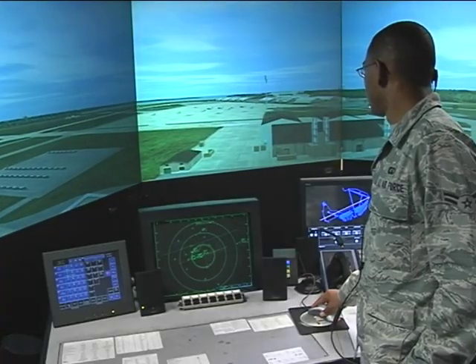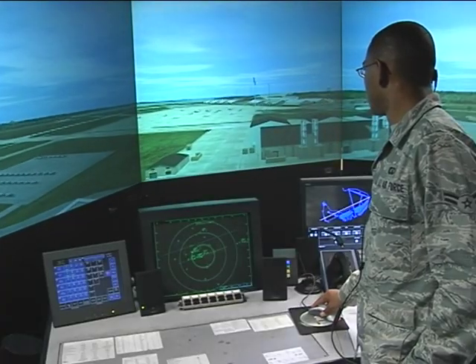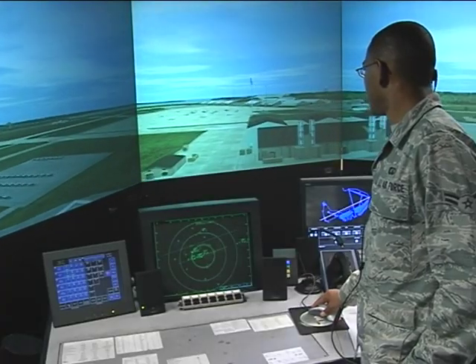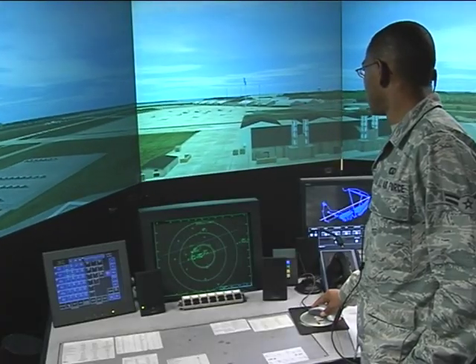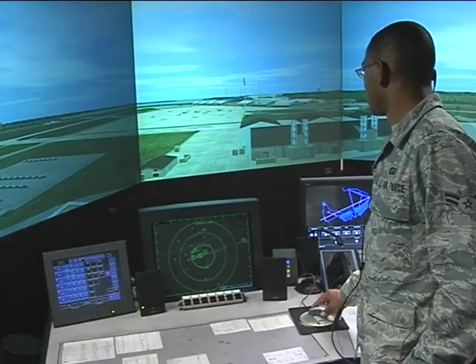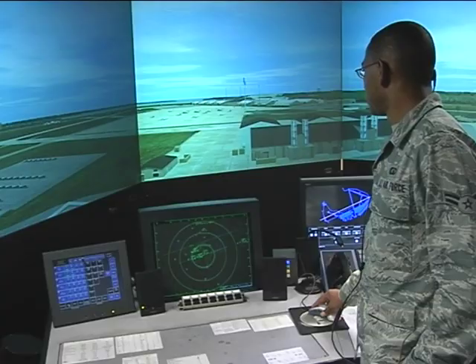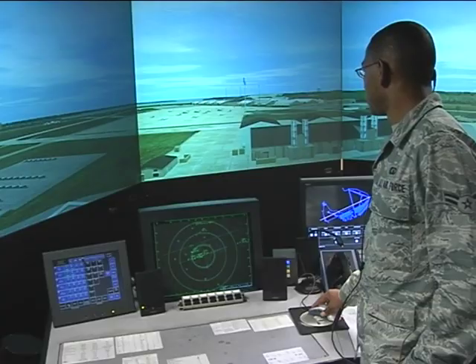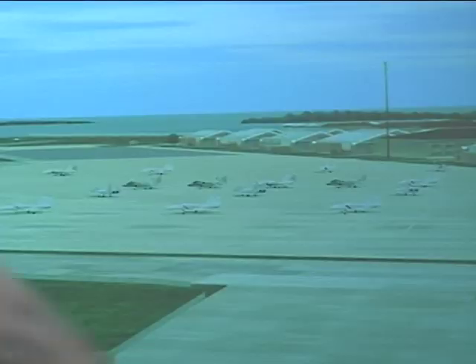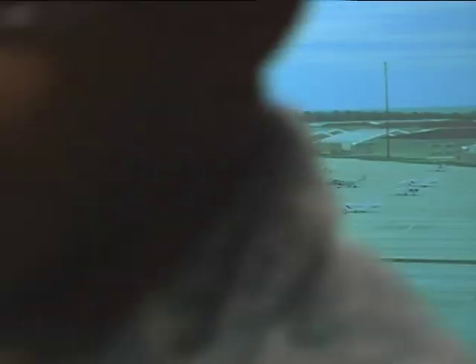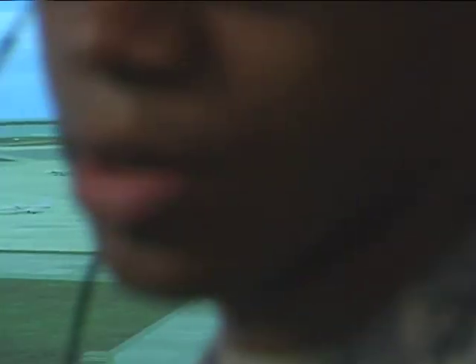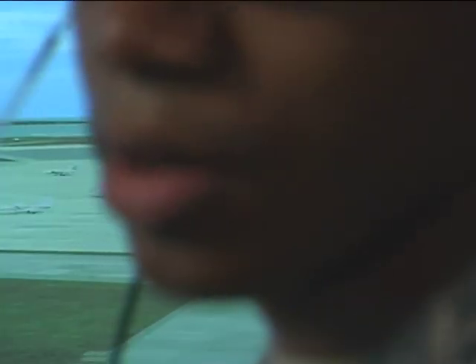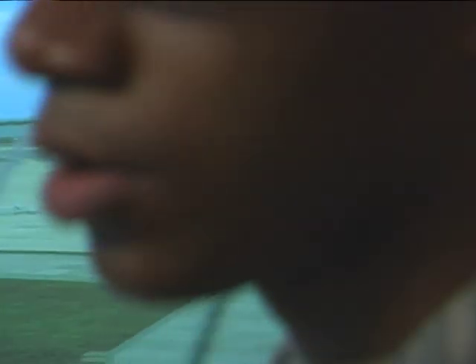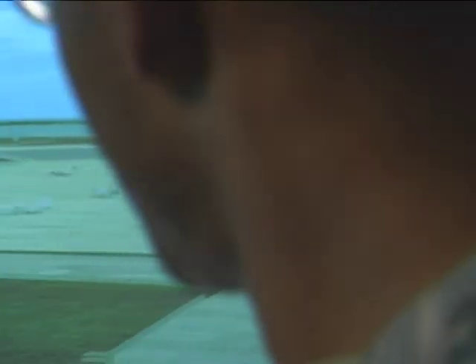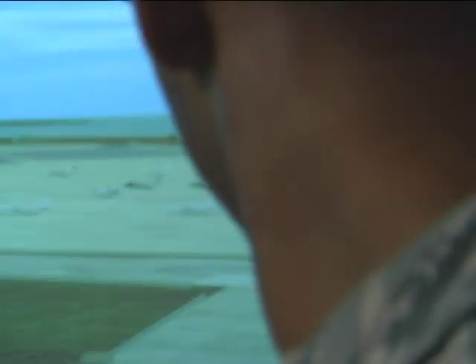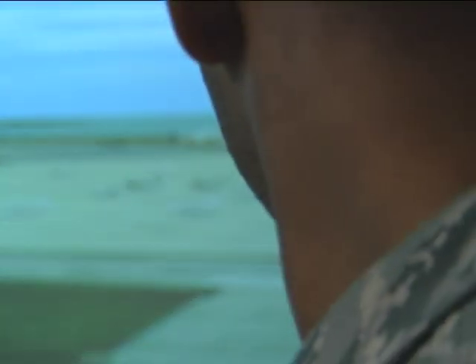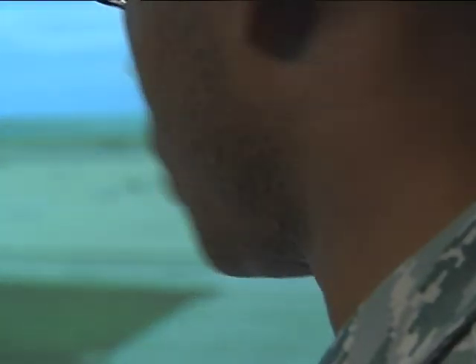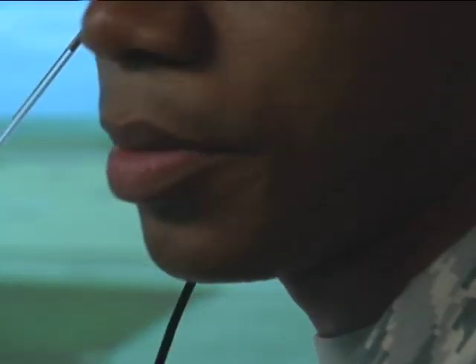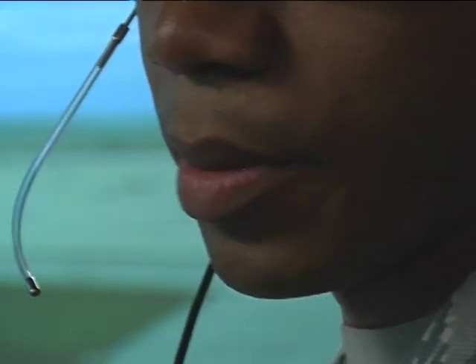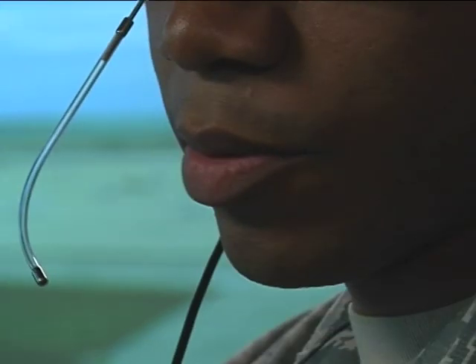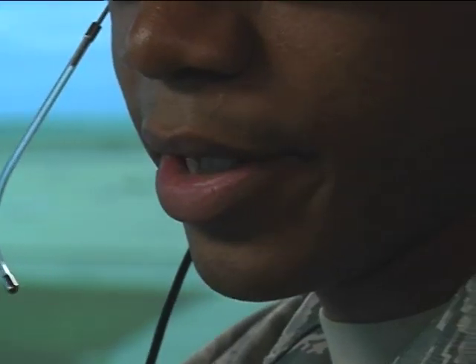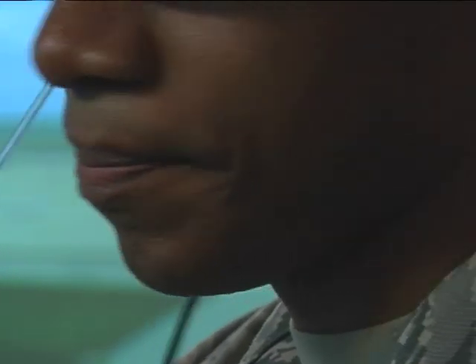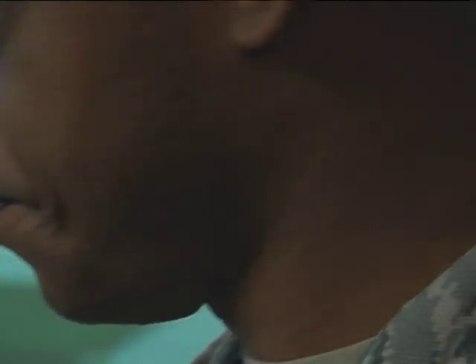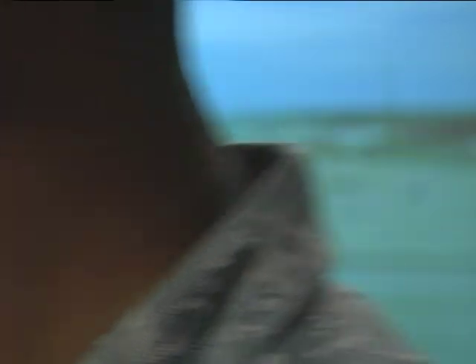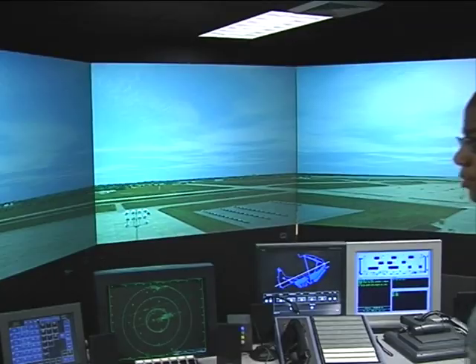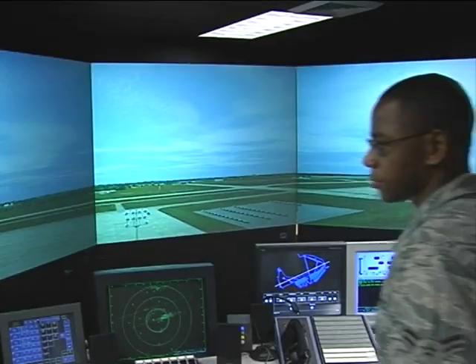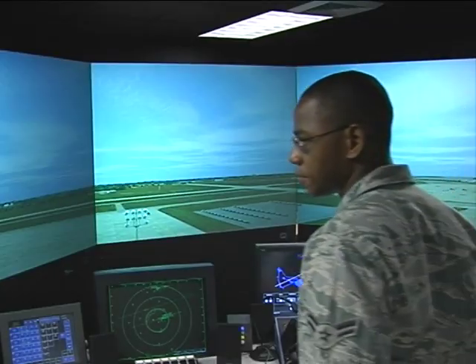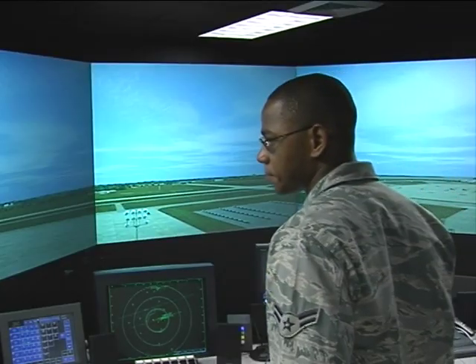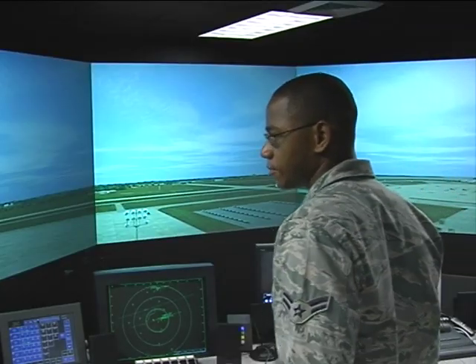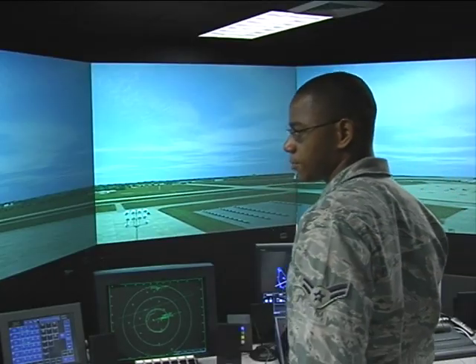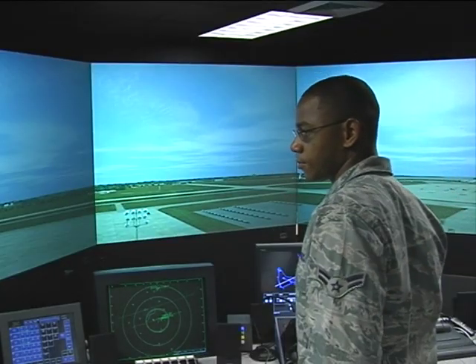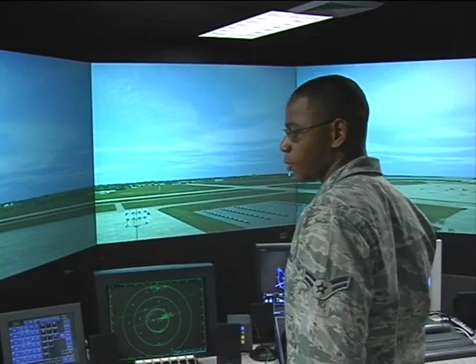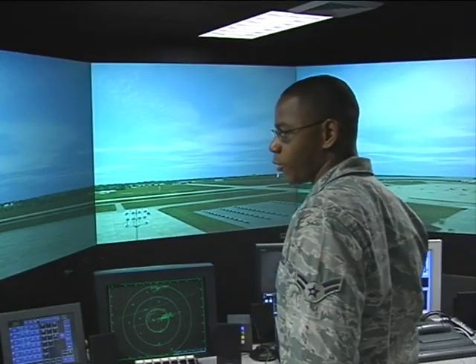The main thing about the TSS is we can manipulate the aircraft to do whatever we want, whereas we can't always do that upstairs, so we can simulate something down here that they don't see upstairs as much.